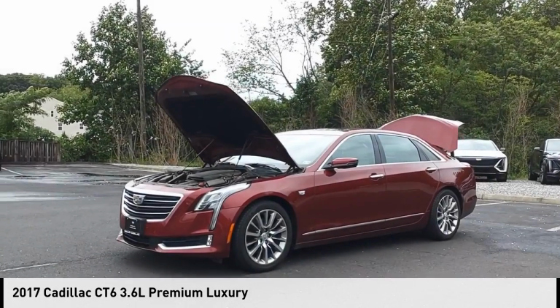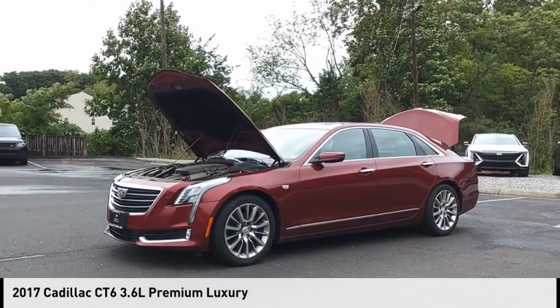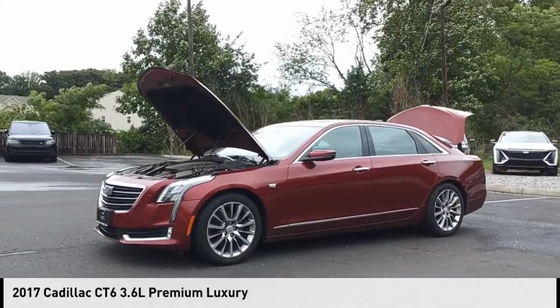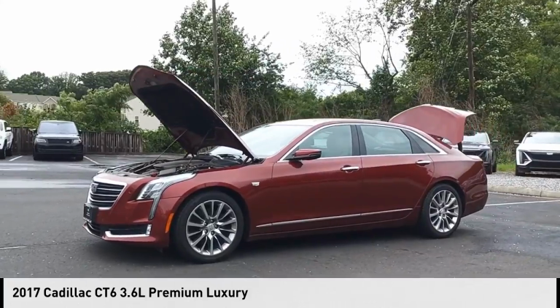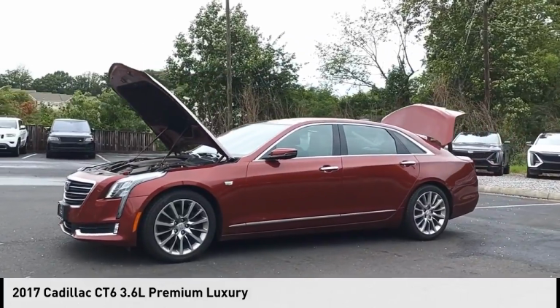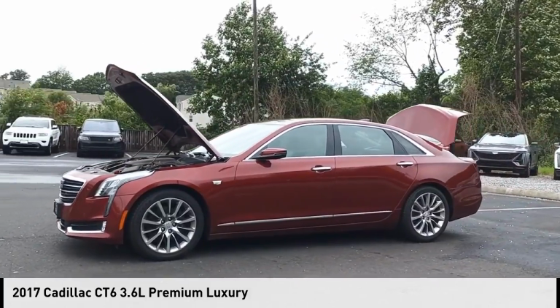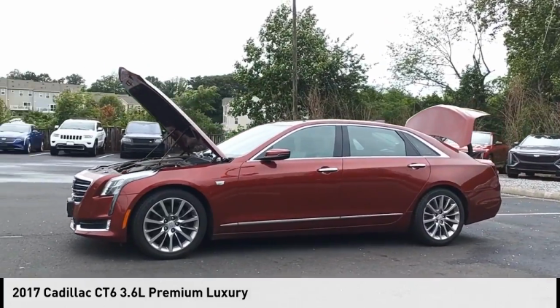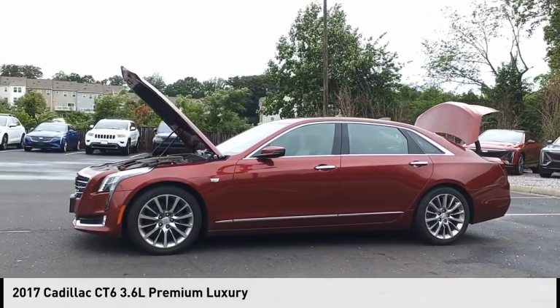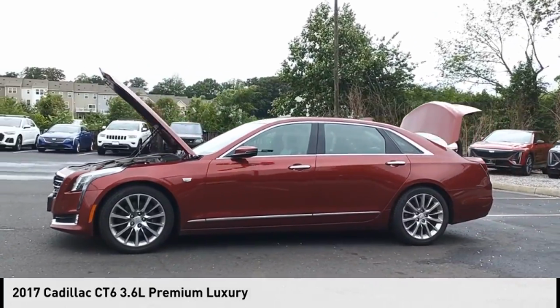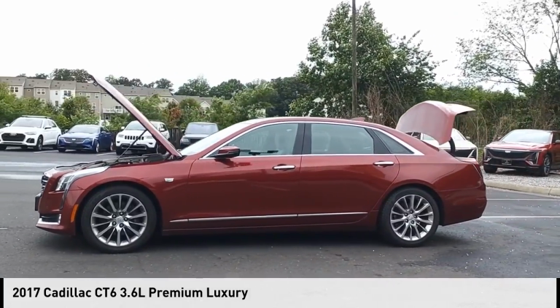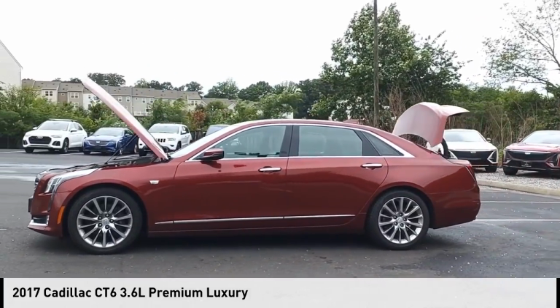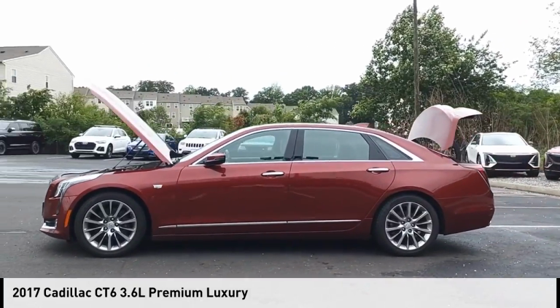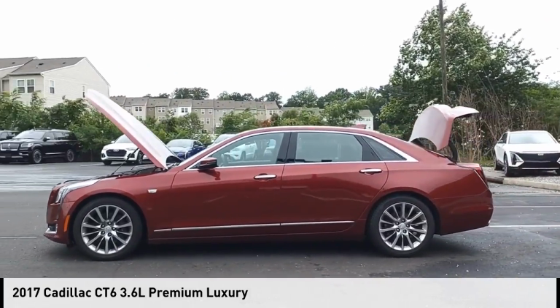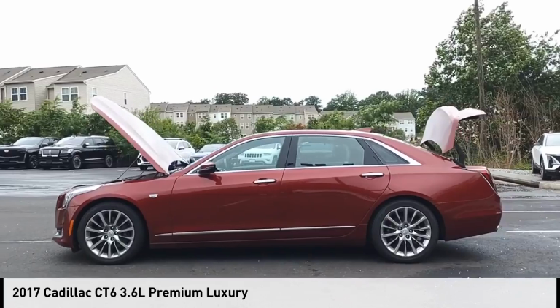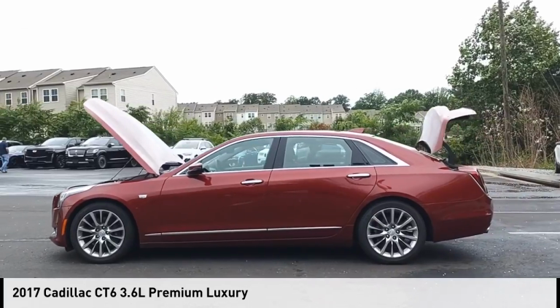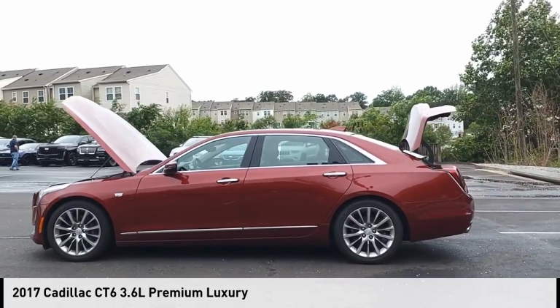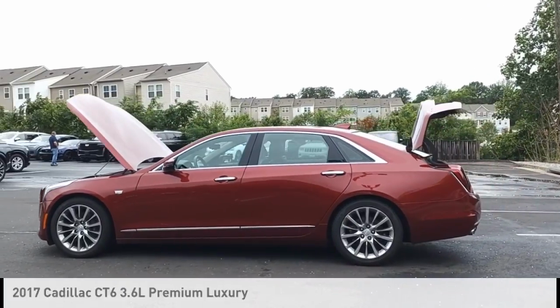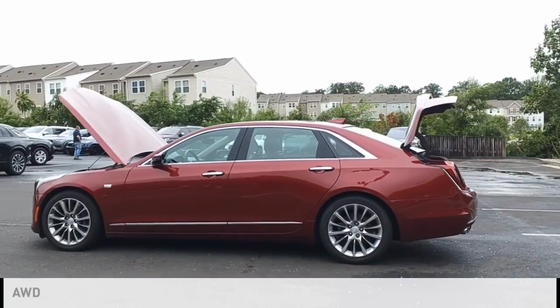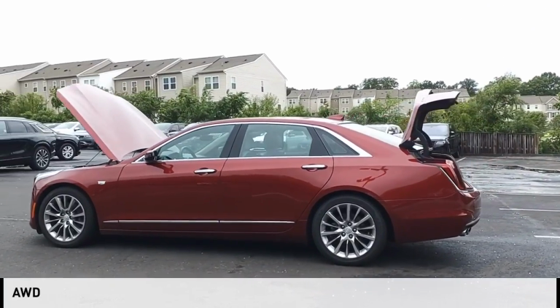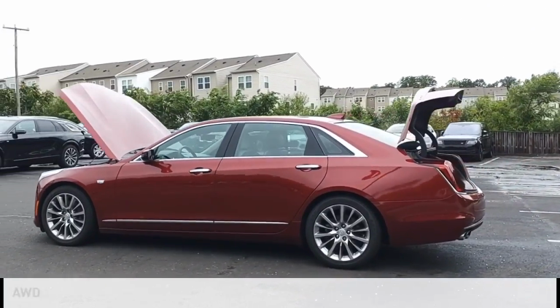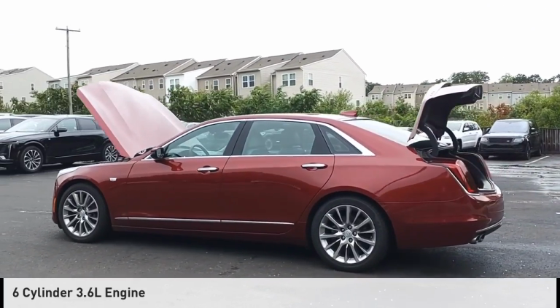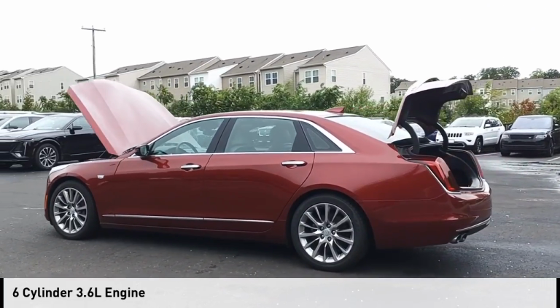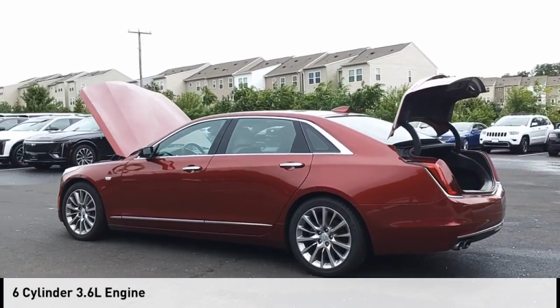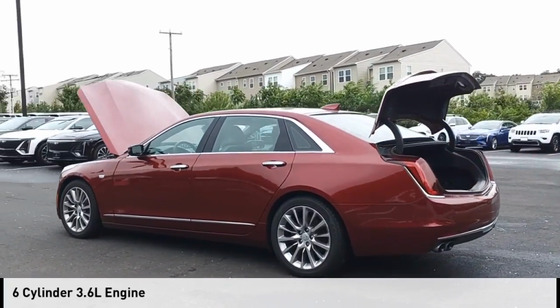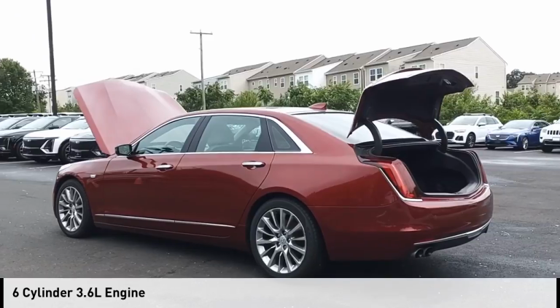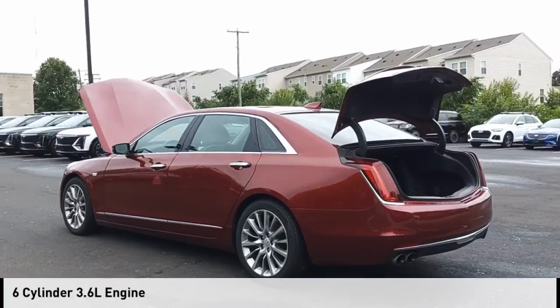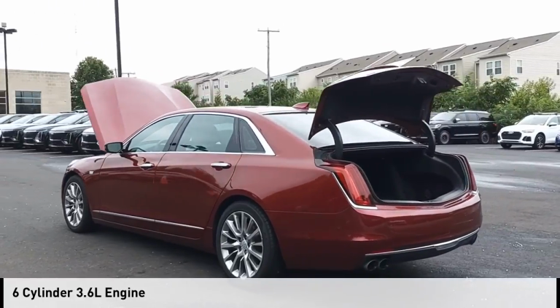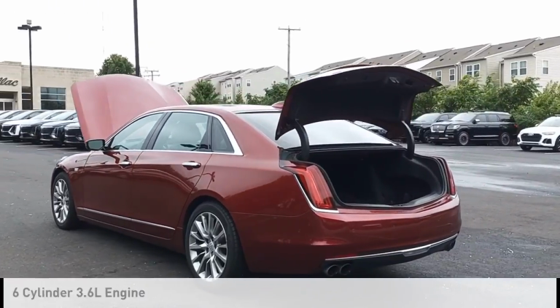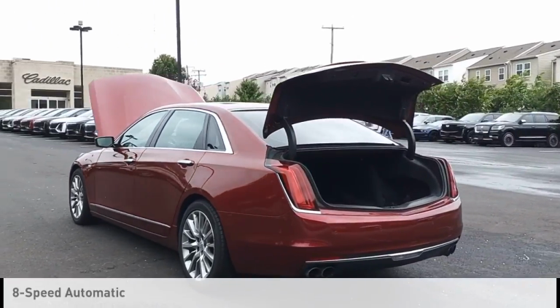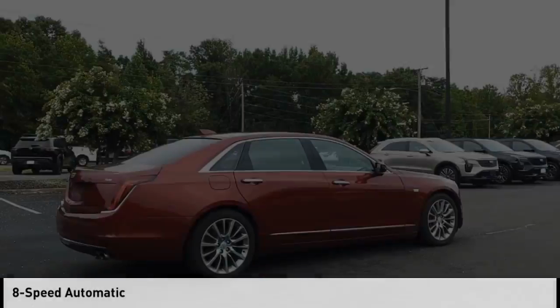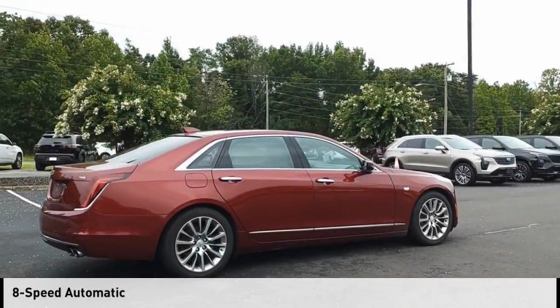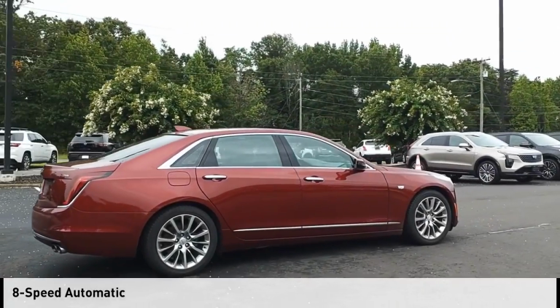Make a great choice today with the 2017 Cadillac CT6. This vehicle is powered by an all-wheel drive, 6-cylinder, 3.6-liter engine and comes with an 8-speed automatic transmission.